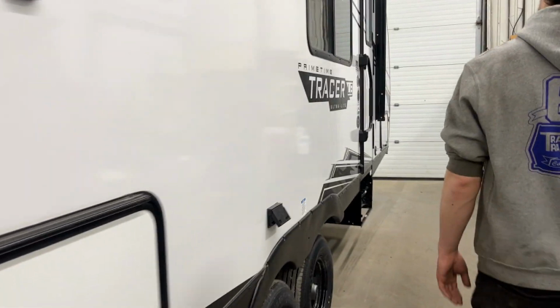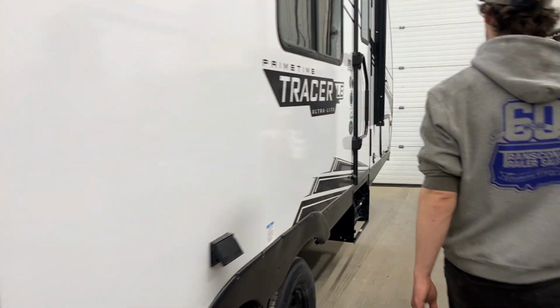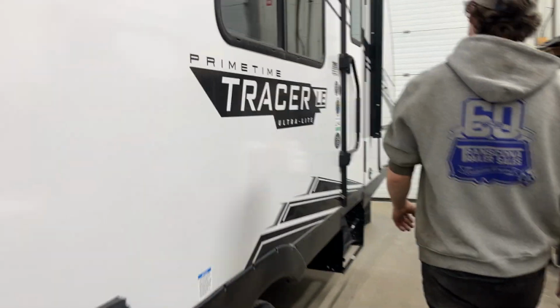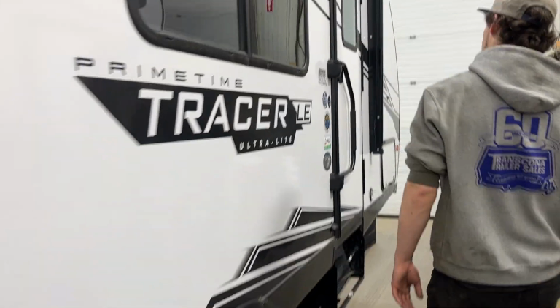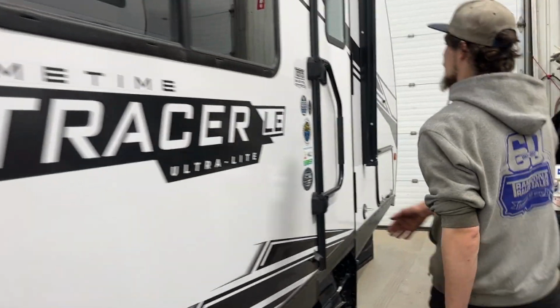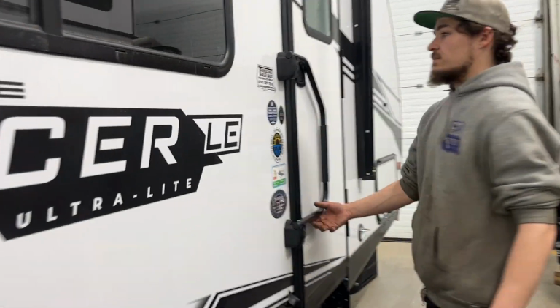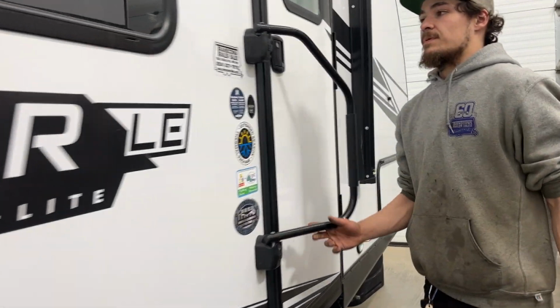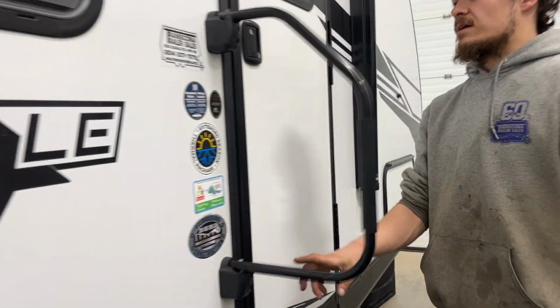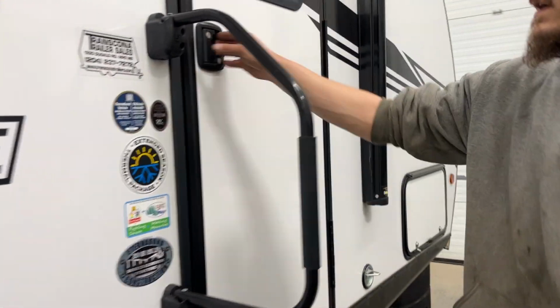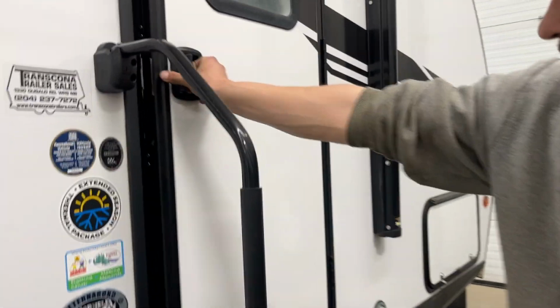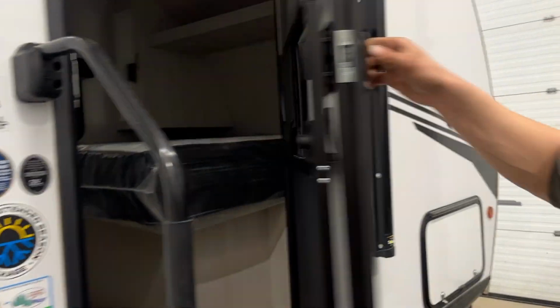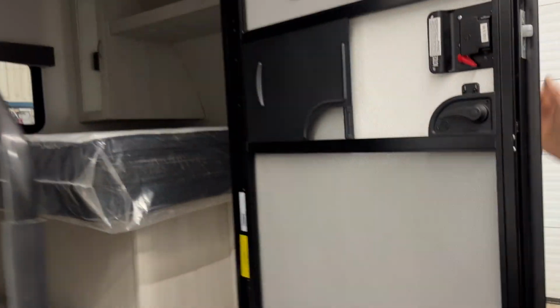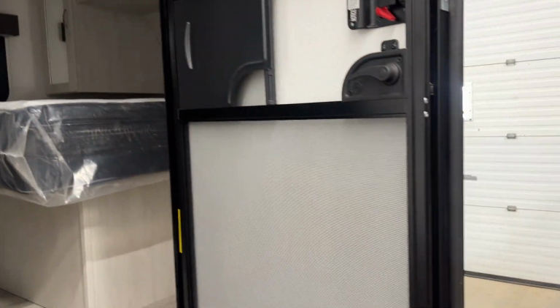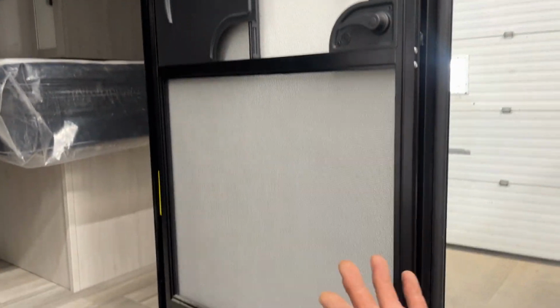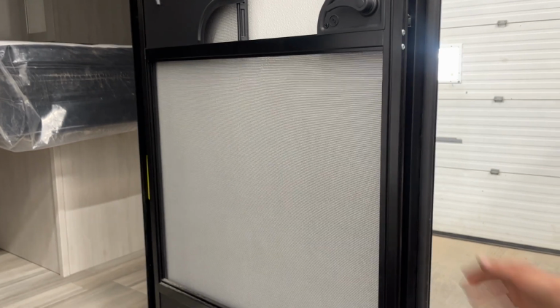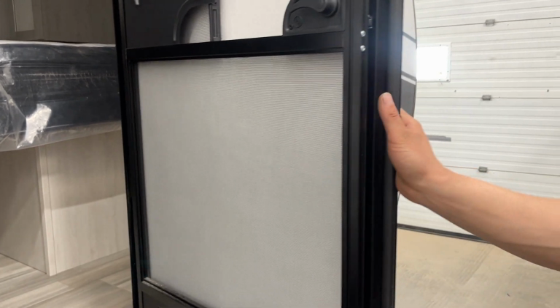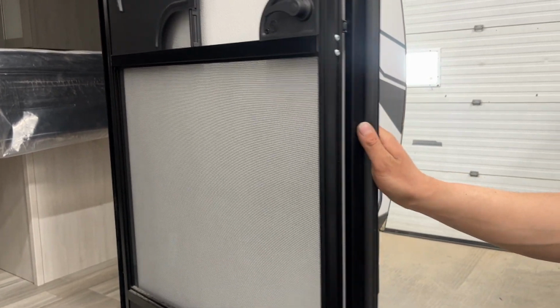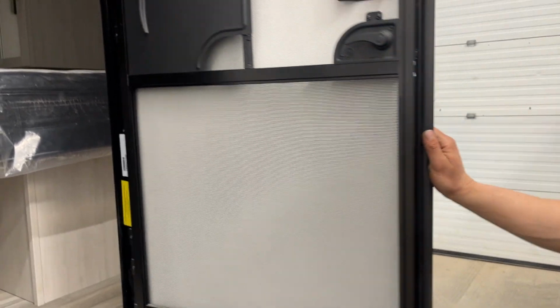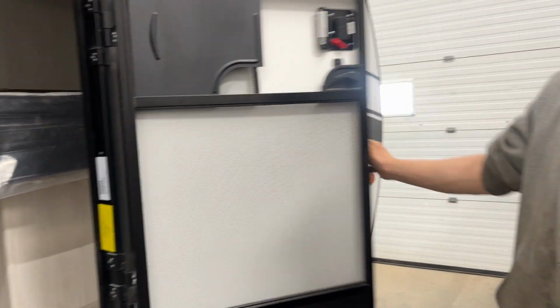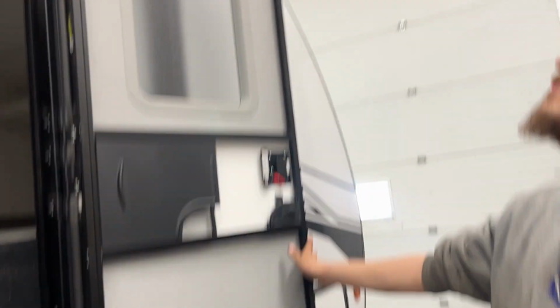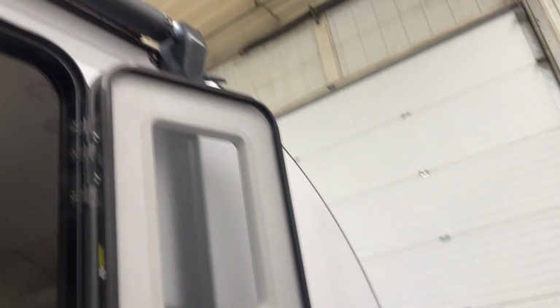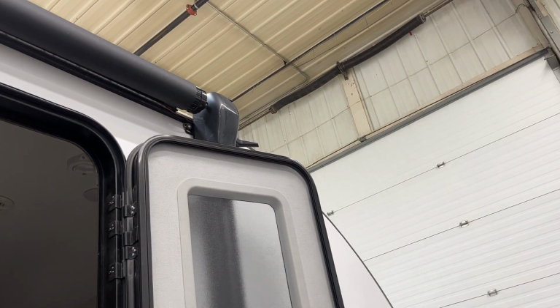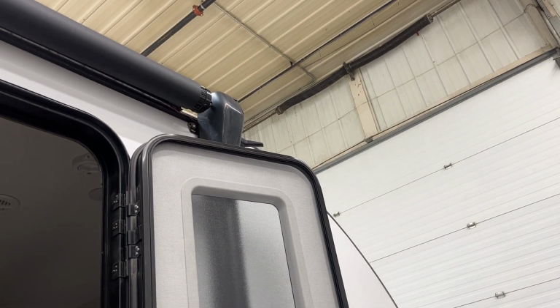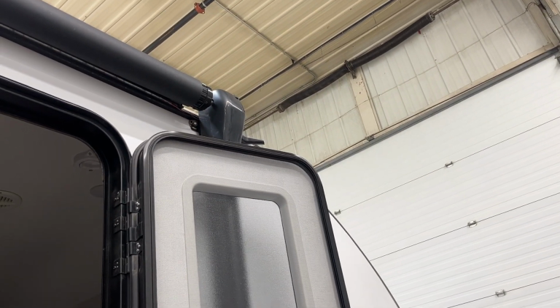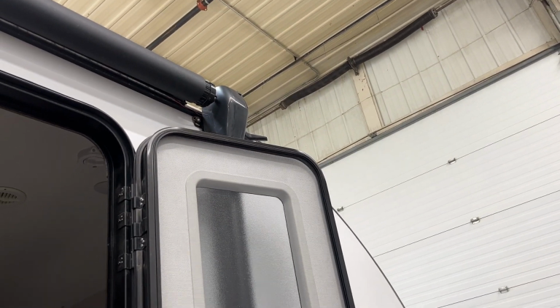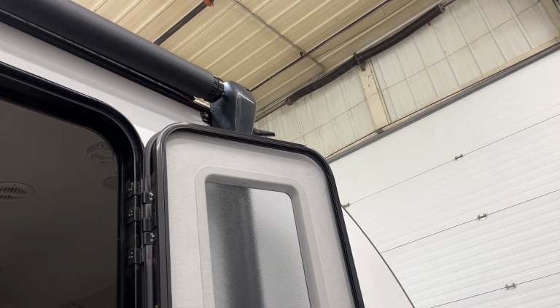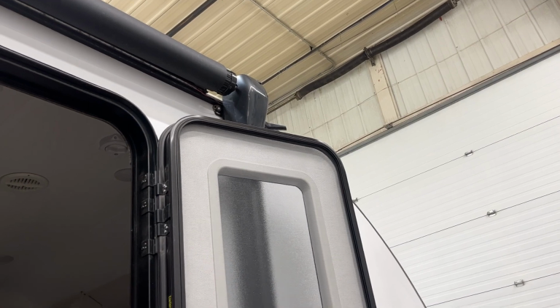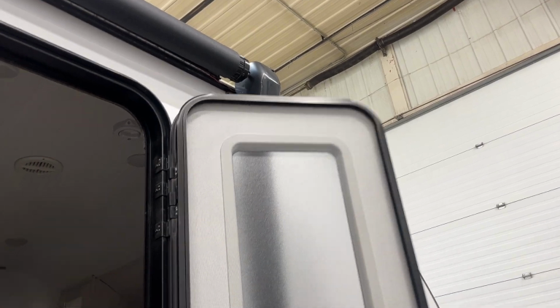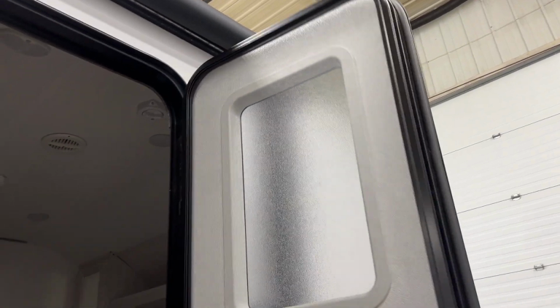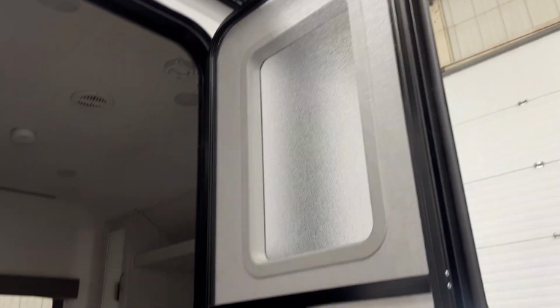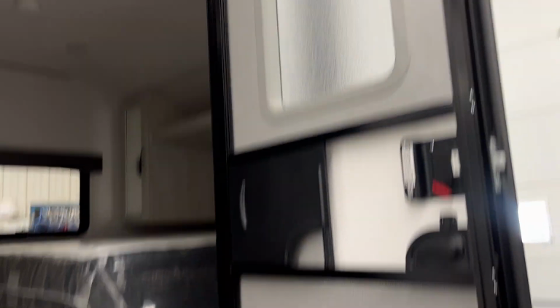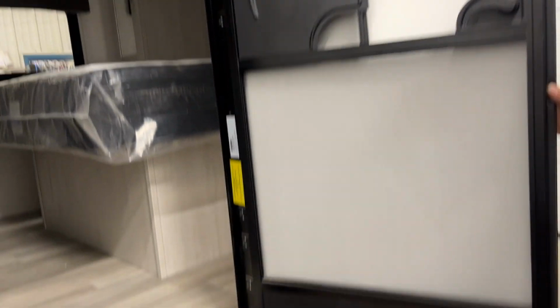Now making our way inside the unit. Your assist handle stops at 90 degrees and falls into place, then you can open up the door. The door's on a friction hinge, so it just sits wherever you leave it. If you've got the door wide open, it does contact your awning arm — so if you're running your awning, just make sure the door's at about 90 degrees.